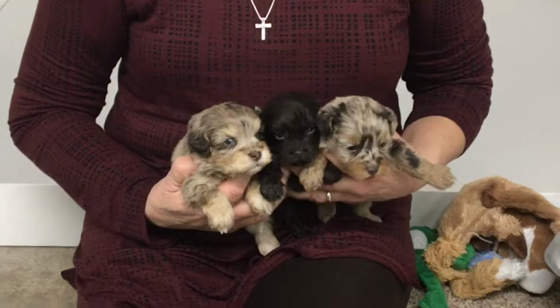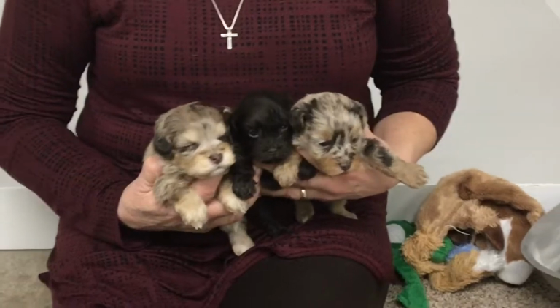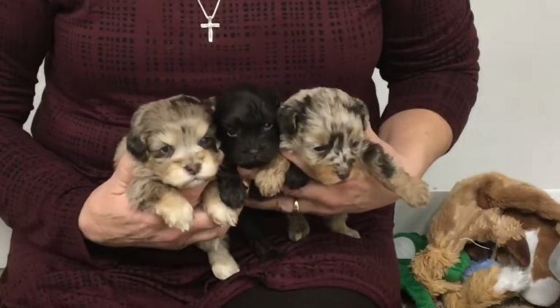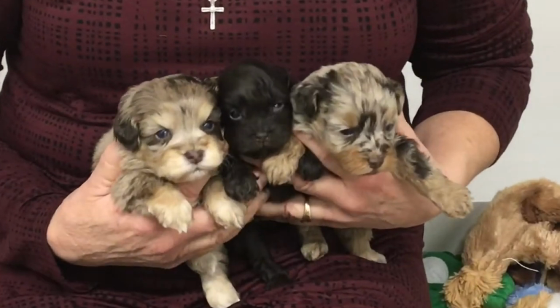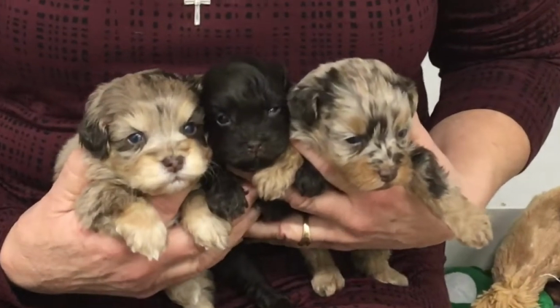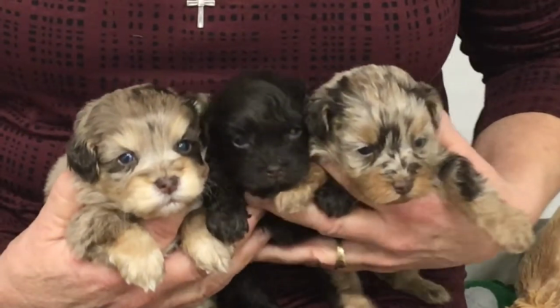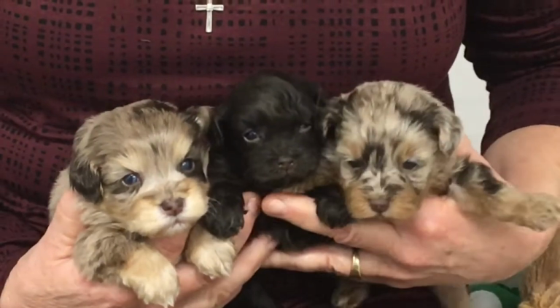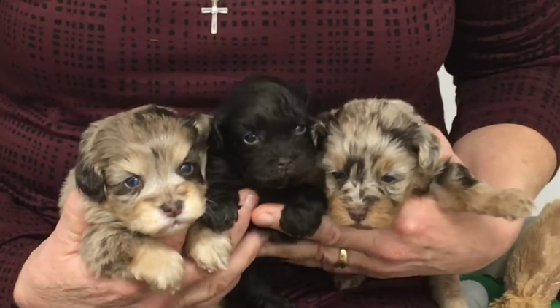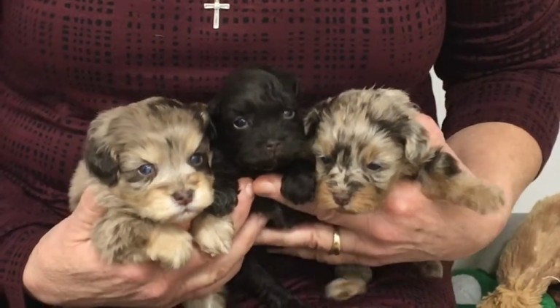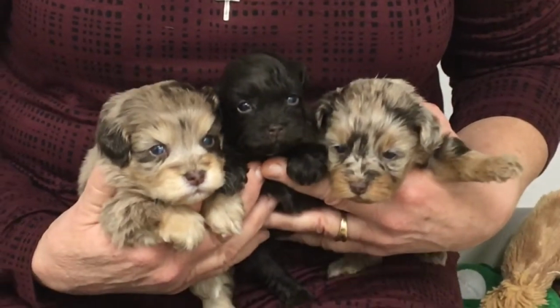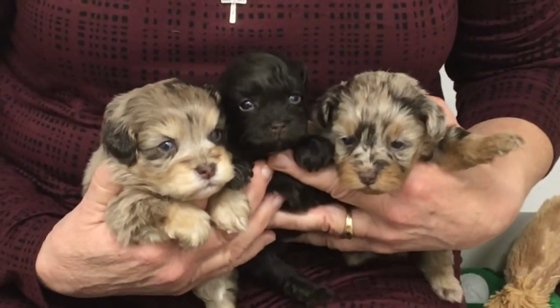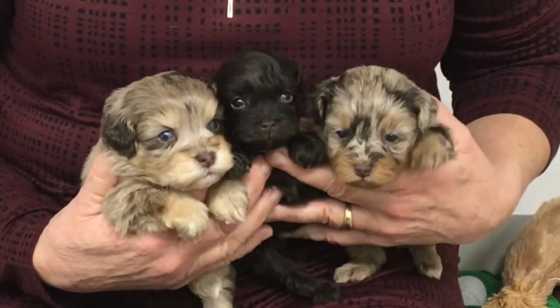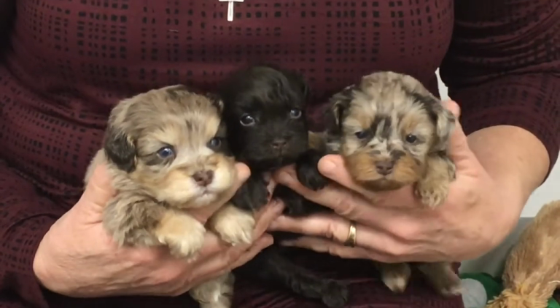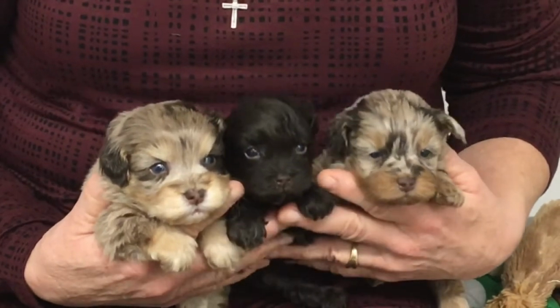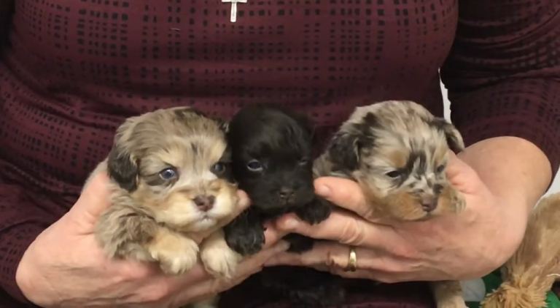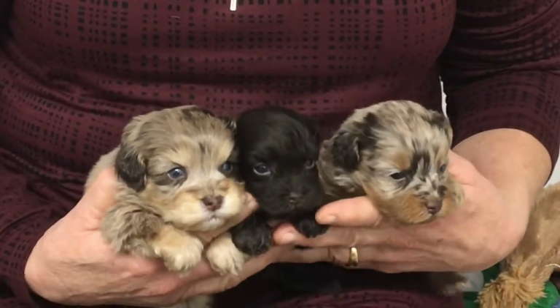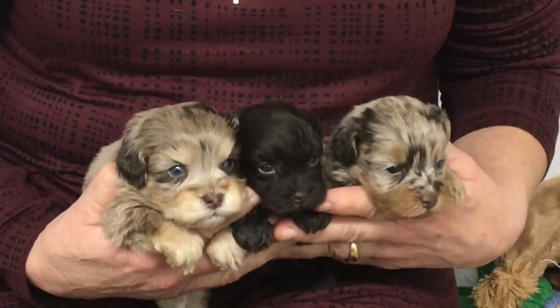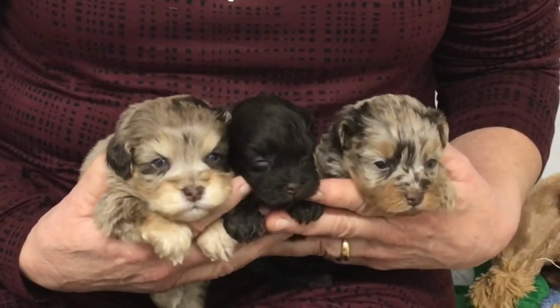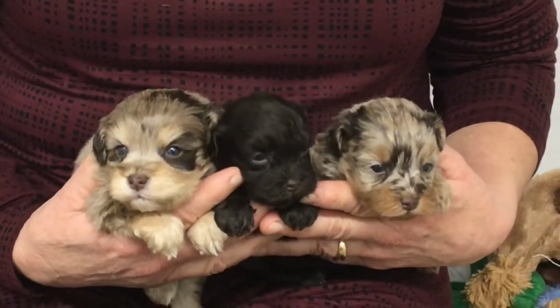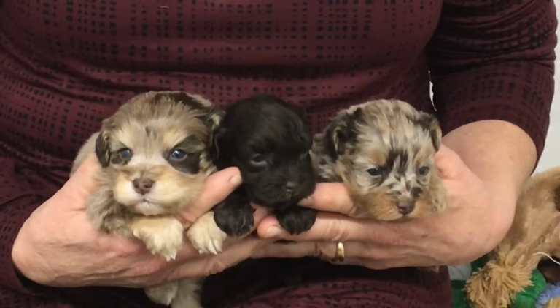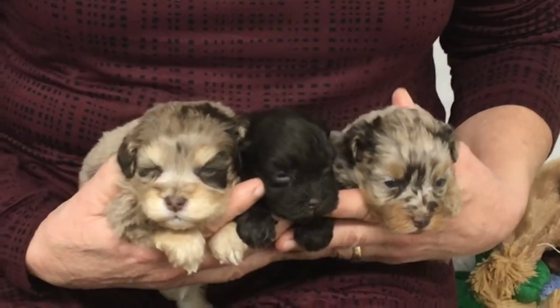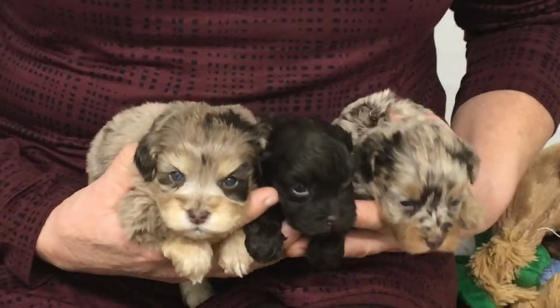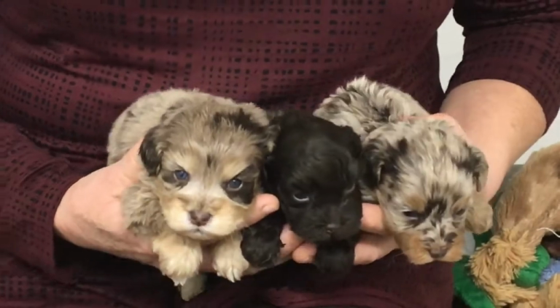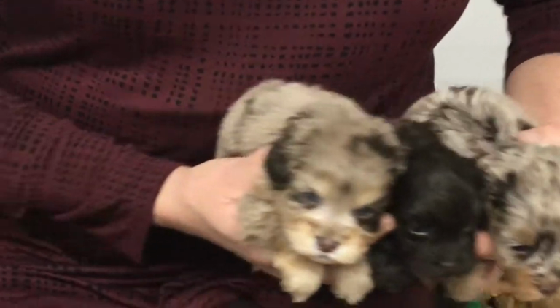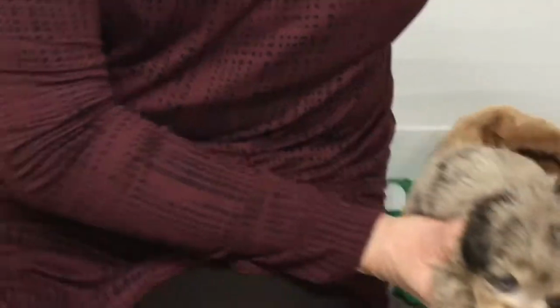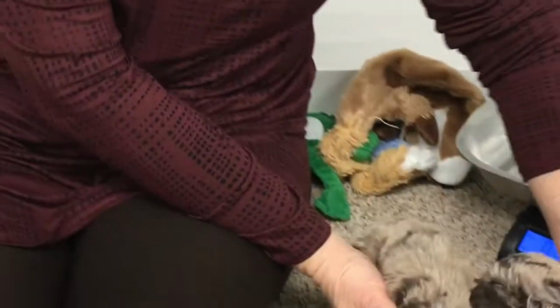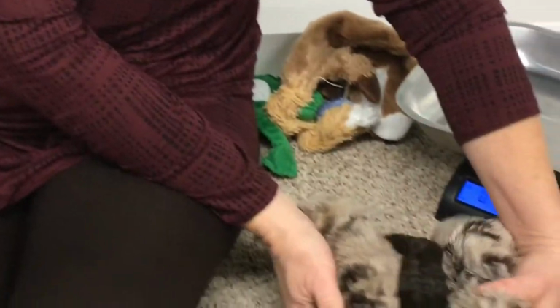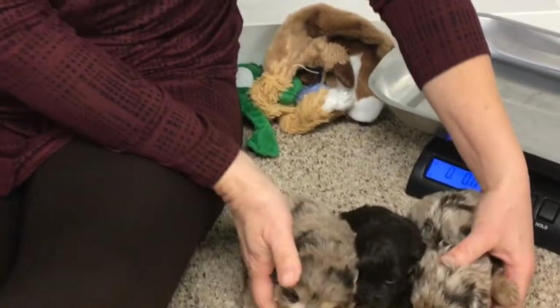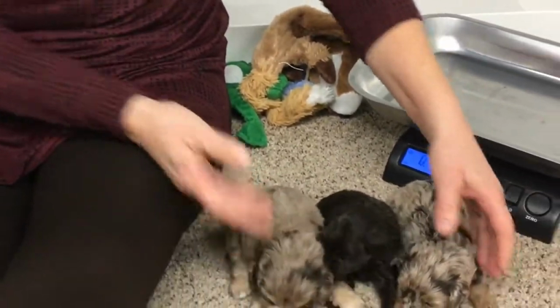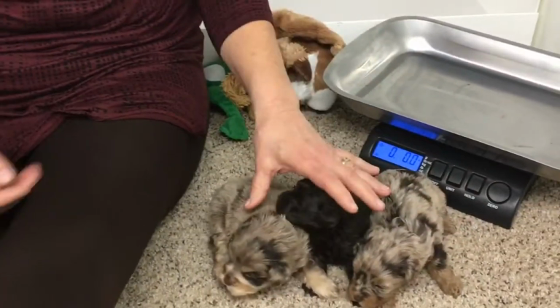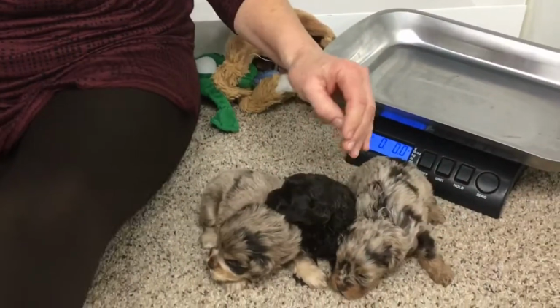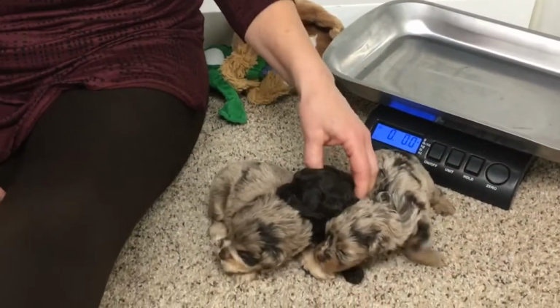Good afternoon. This is Windy Hill Kennel and we're back with Sophie's Kids. These three little pixies are doing so good. The two bigger ones, the two merles, are doing really good.